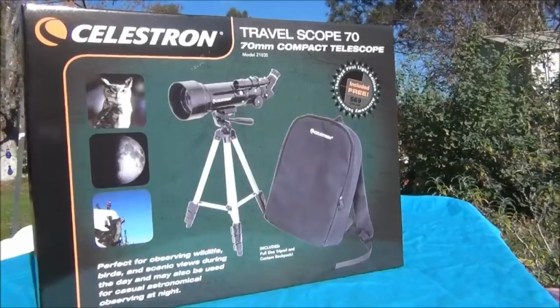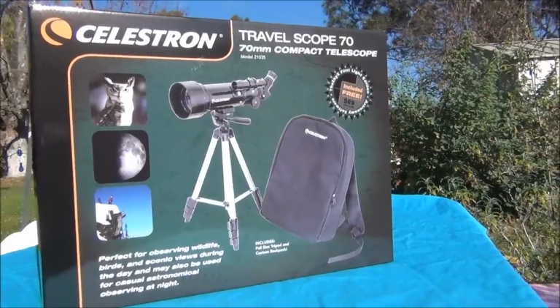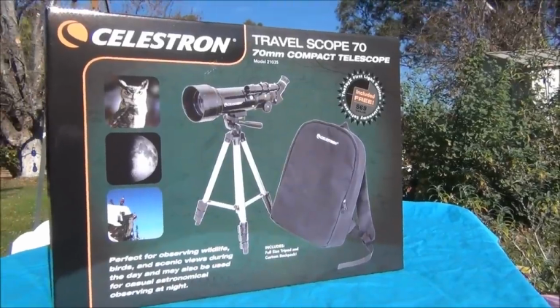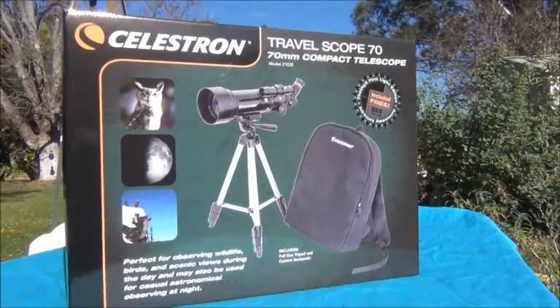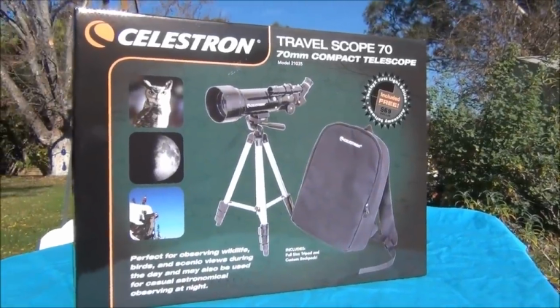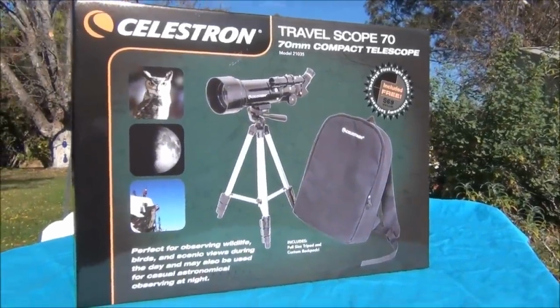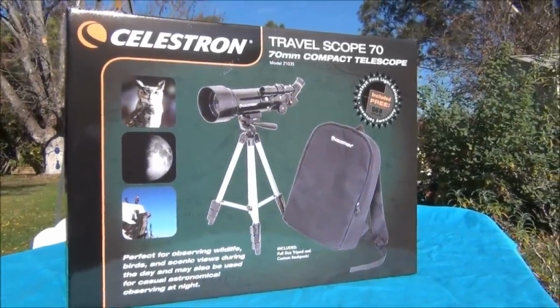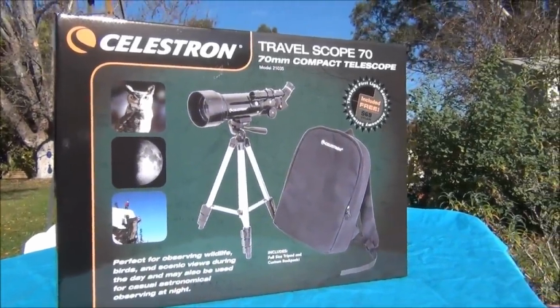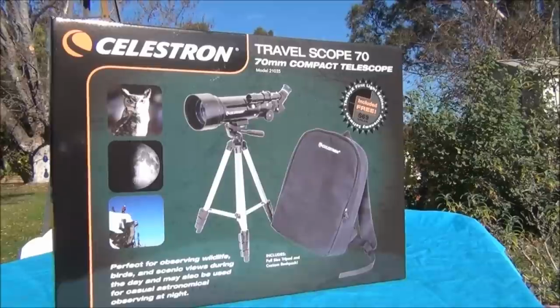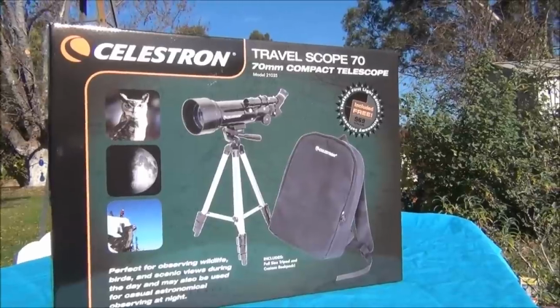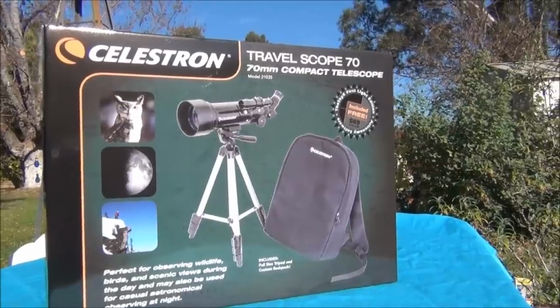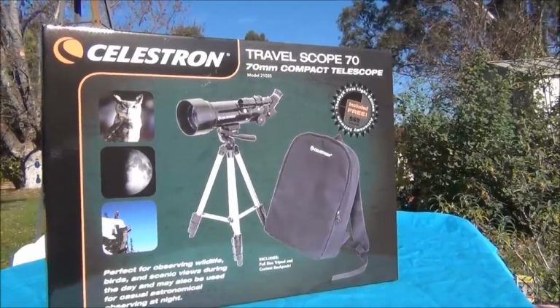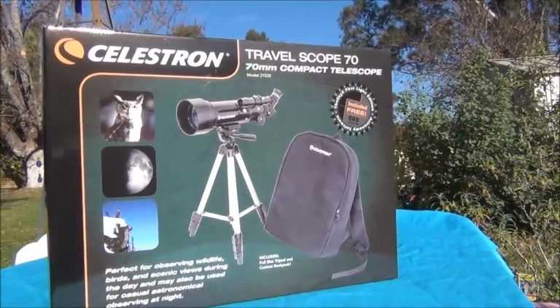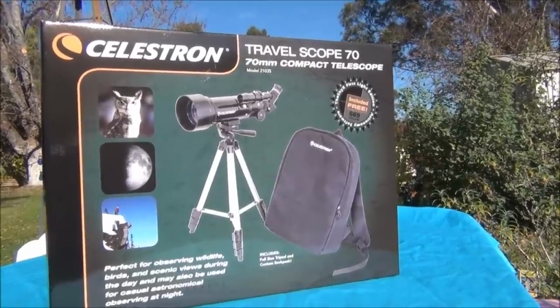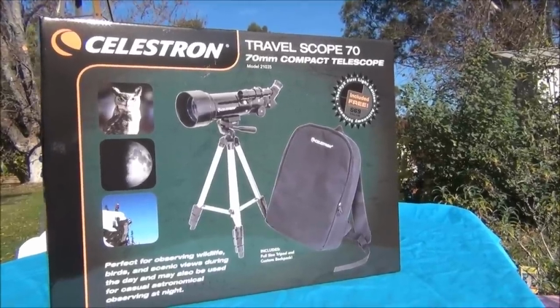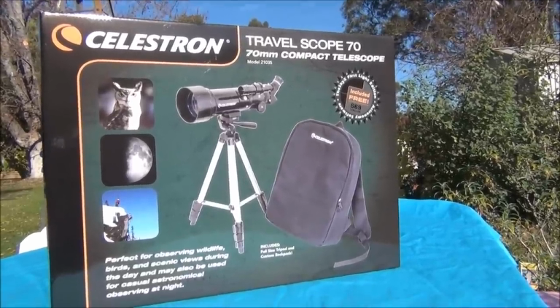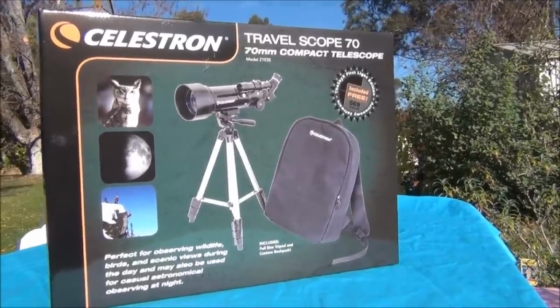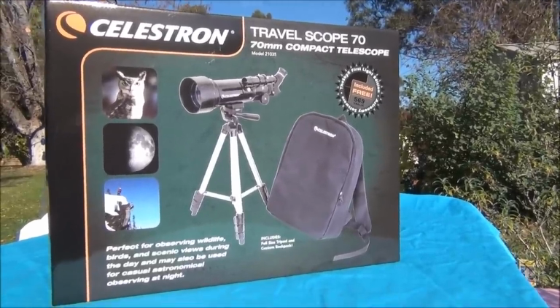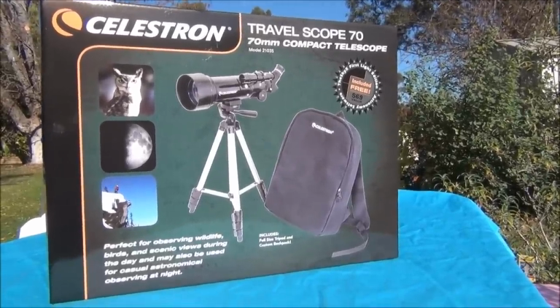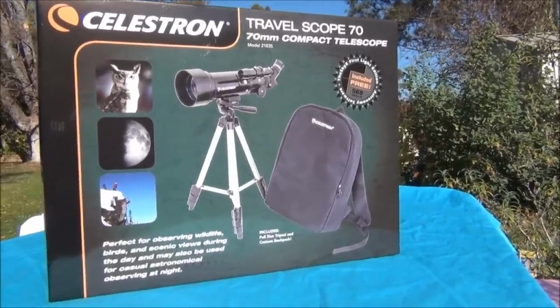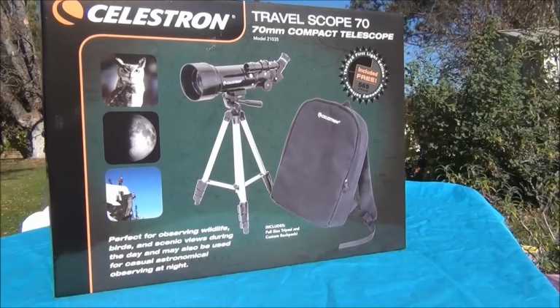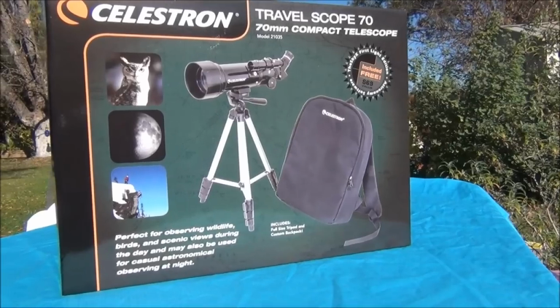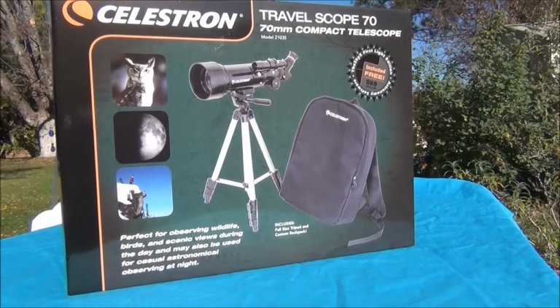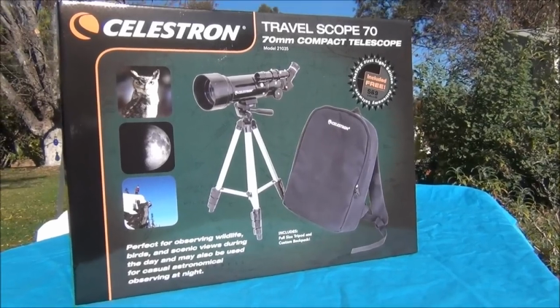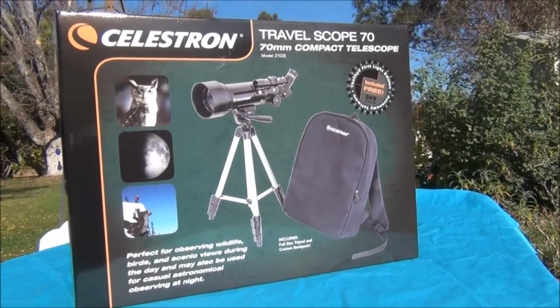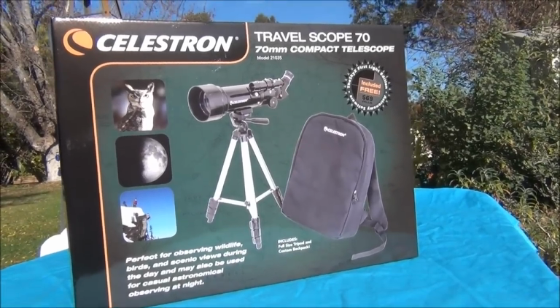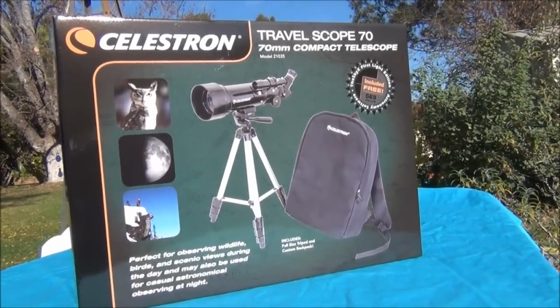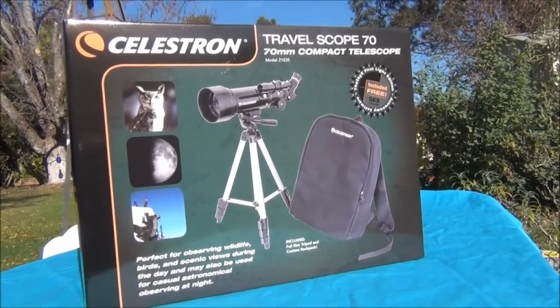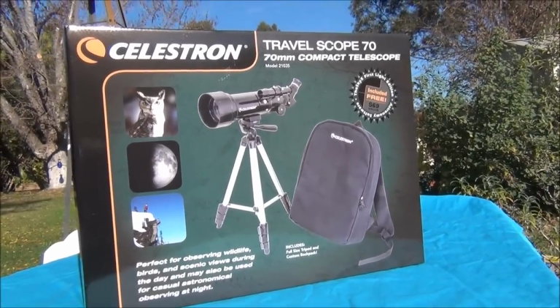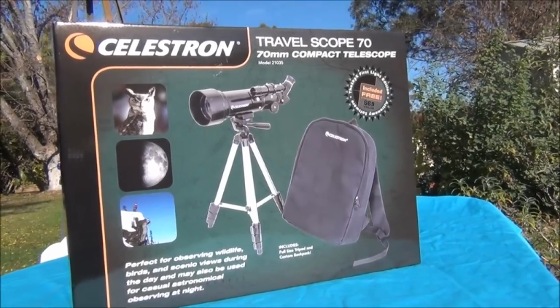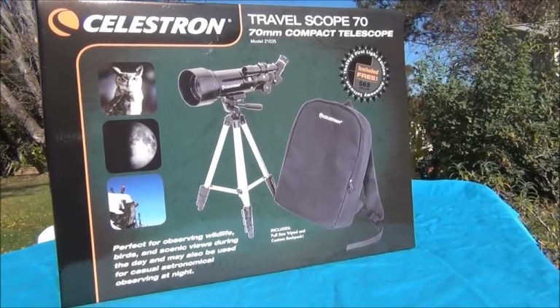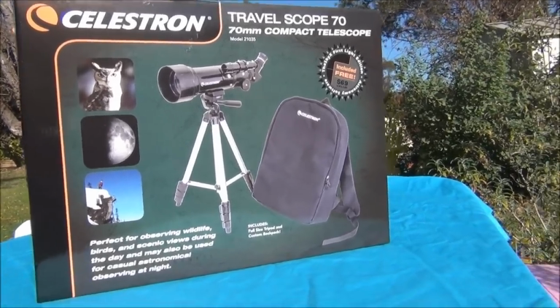My name is Doug Humble and today we'll review the Celestron Travelscope 70. I purchased the Travelscope 70 for my niece. This scope would be a great gift for any child.